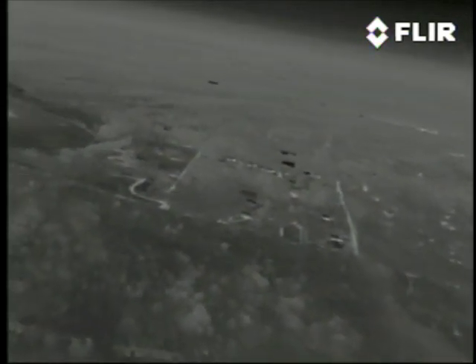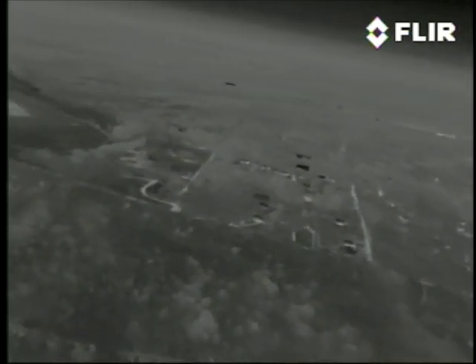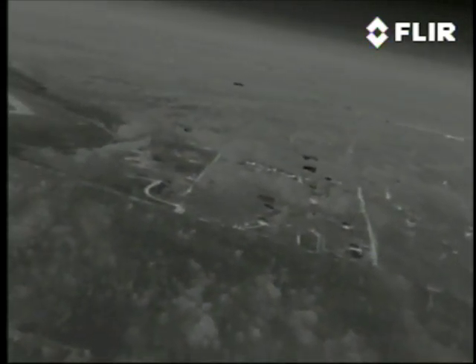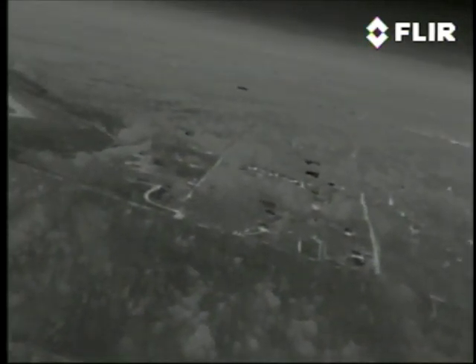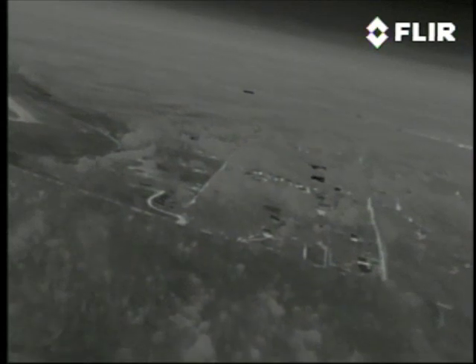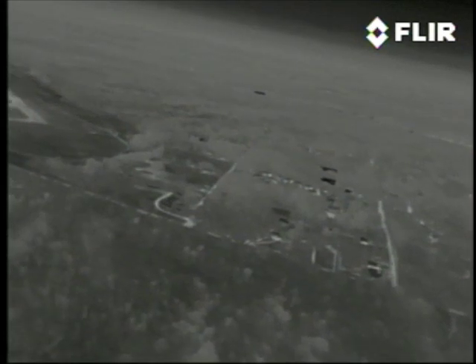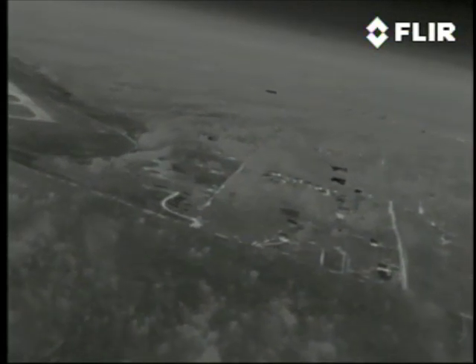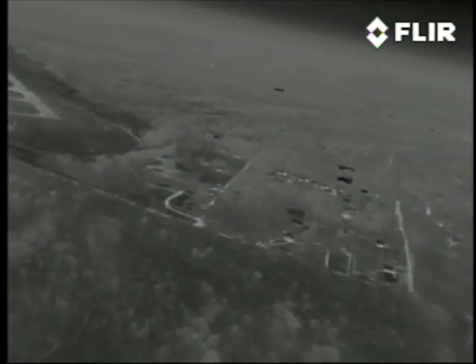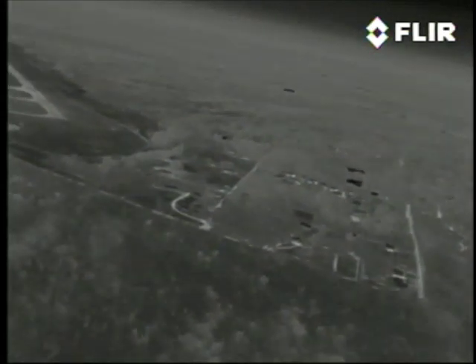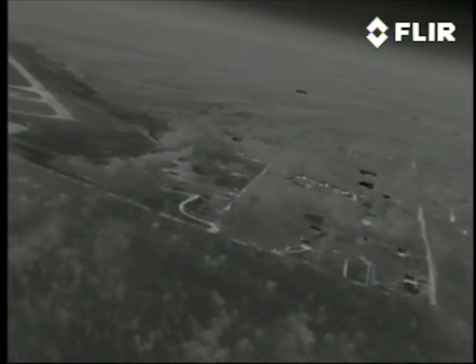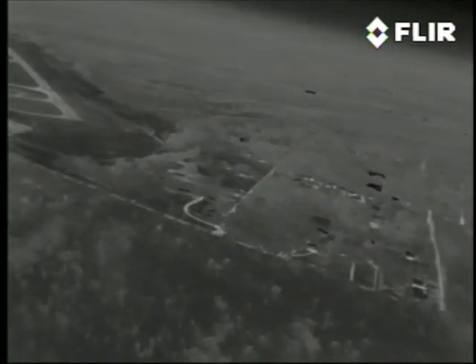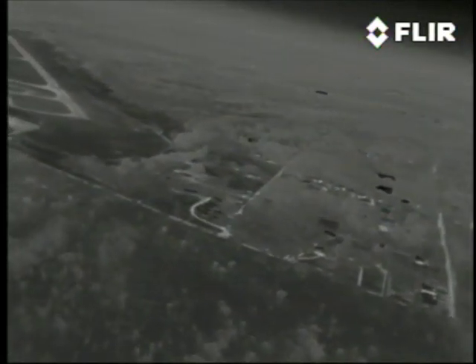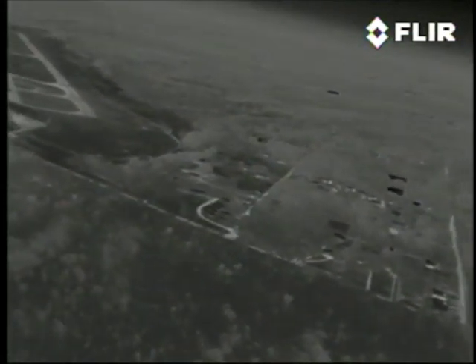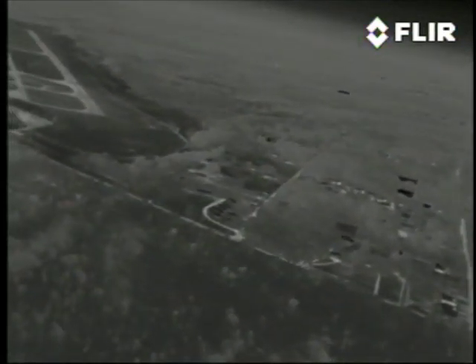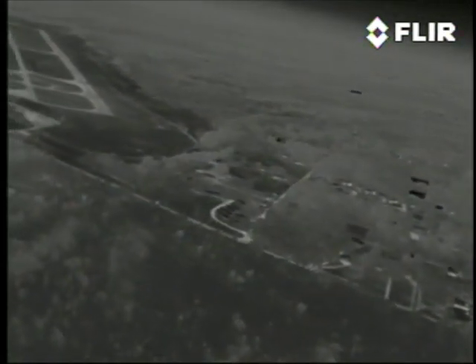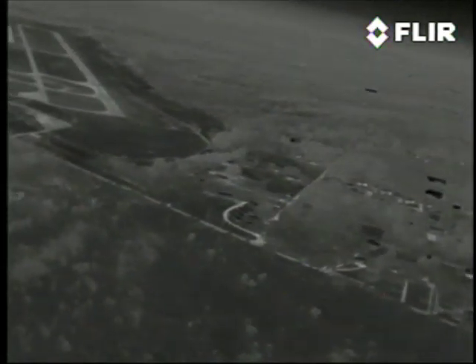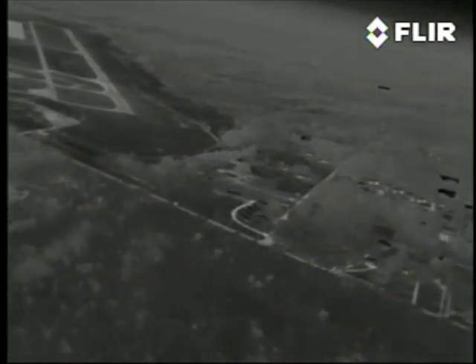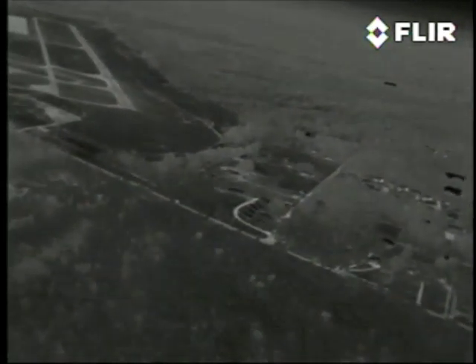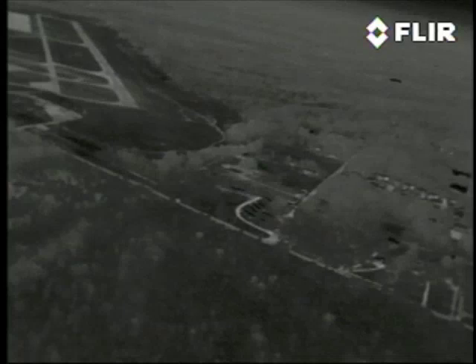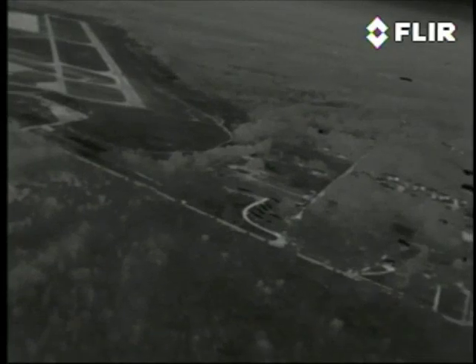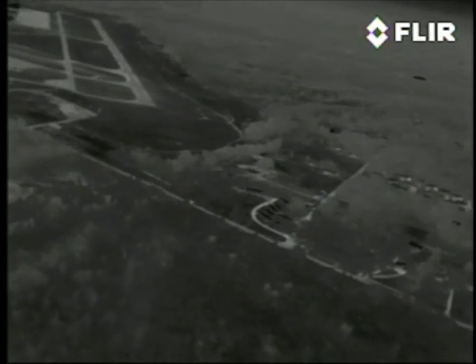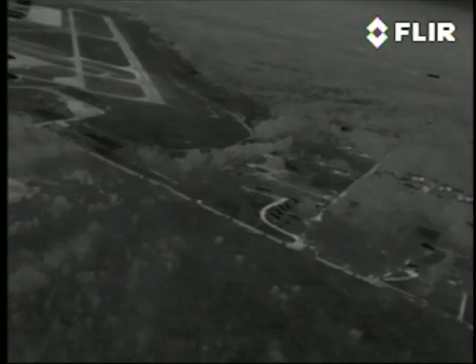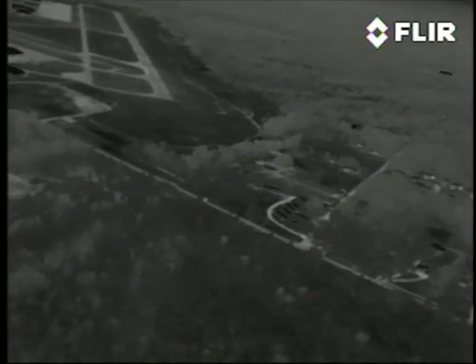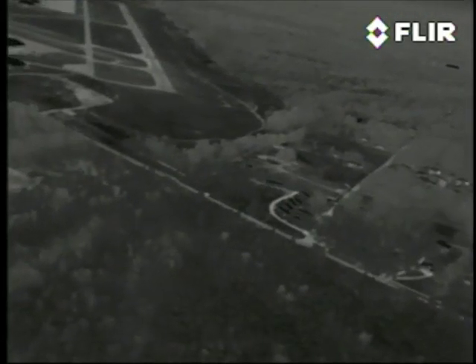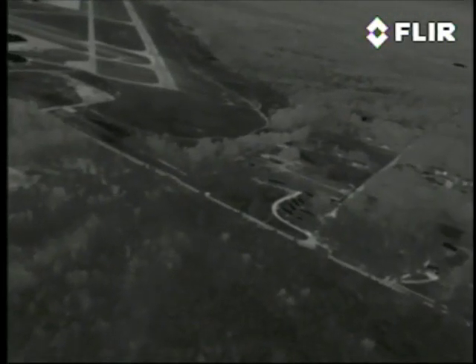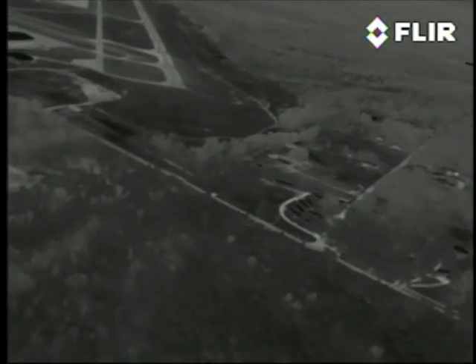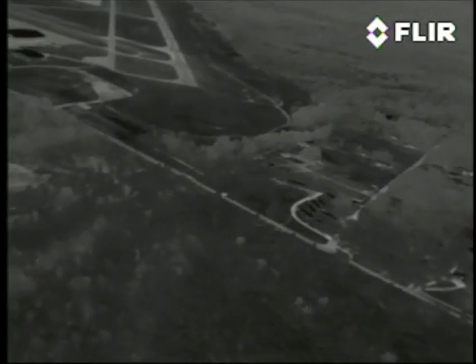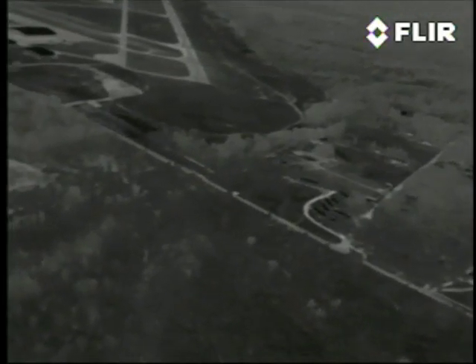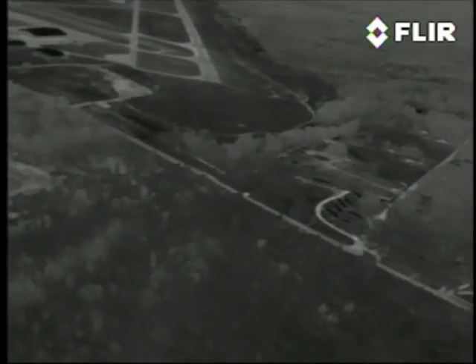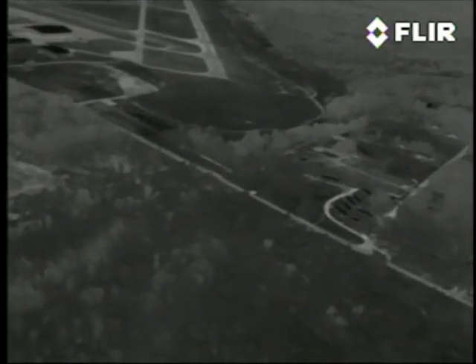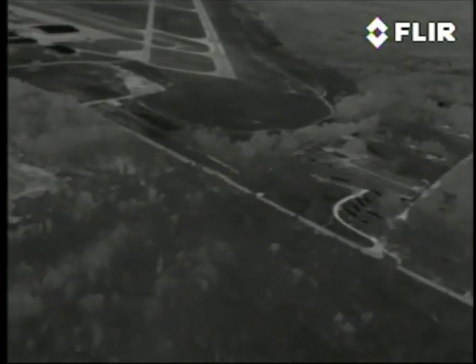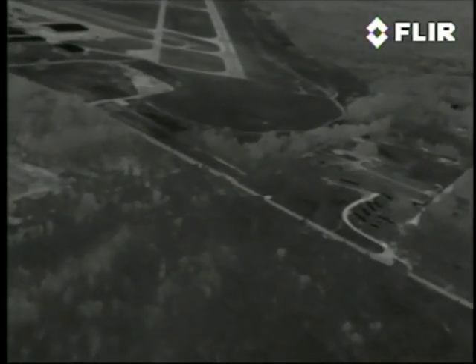And just entering the frame at the upper left is the approach end of runway 5. We're pretty high here on short finals, so we'll do a rapid descent for a low pass over the runway.